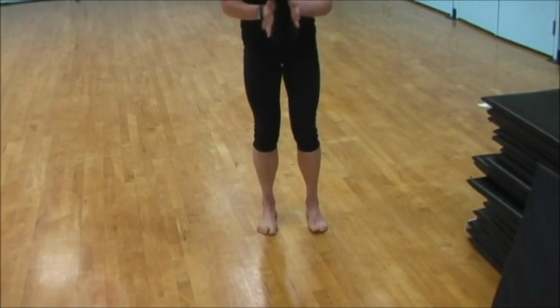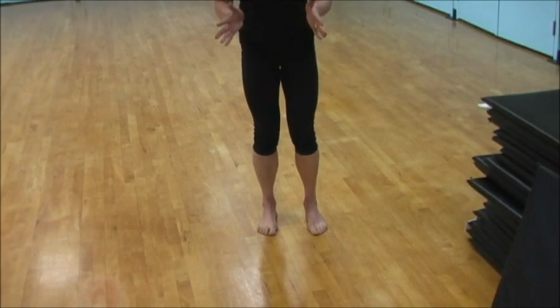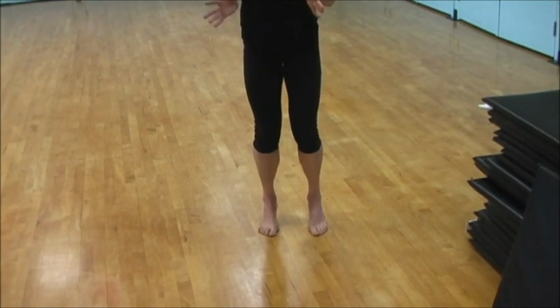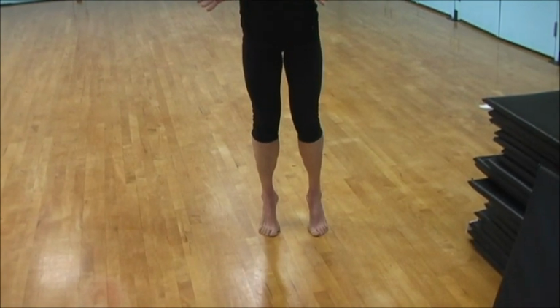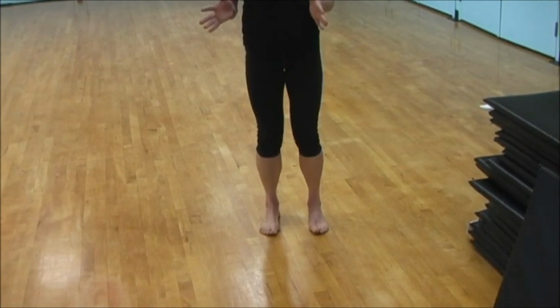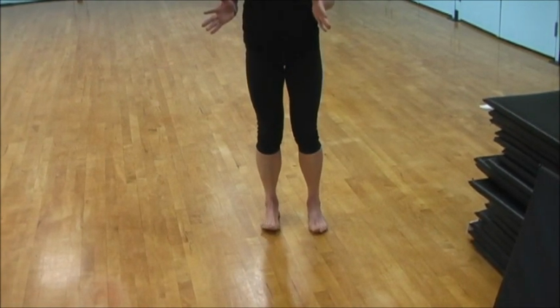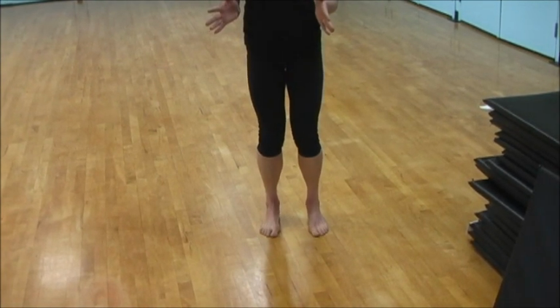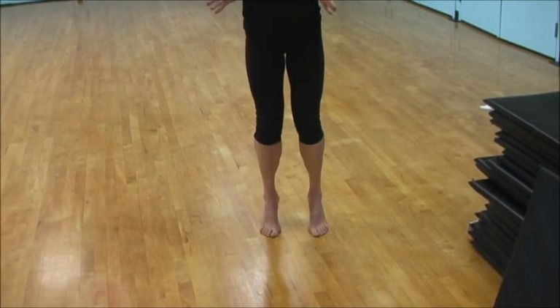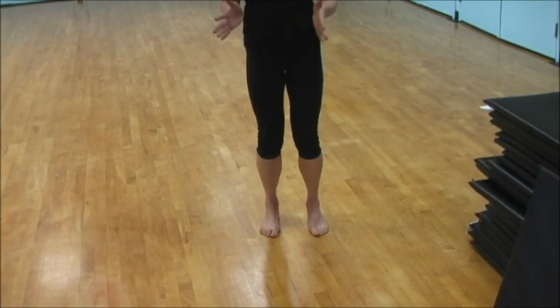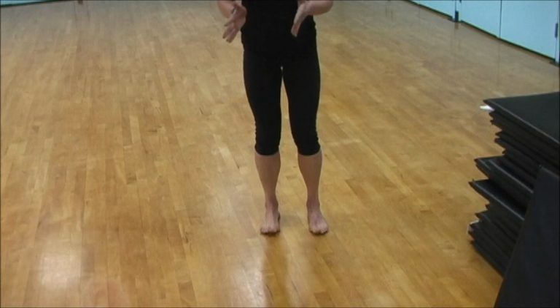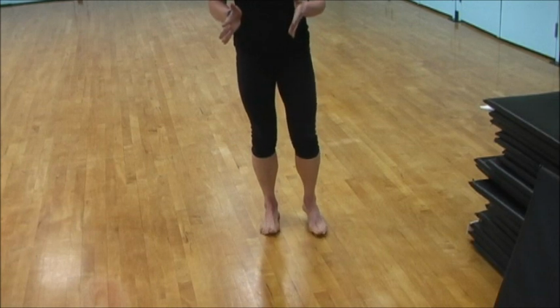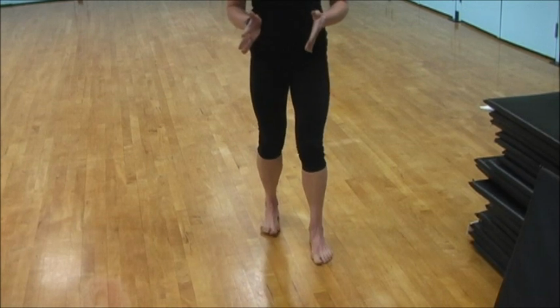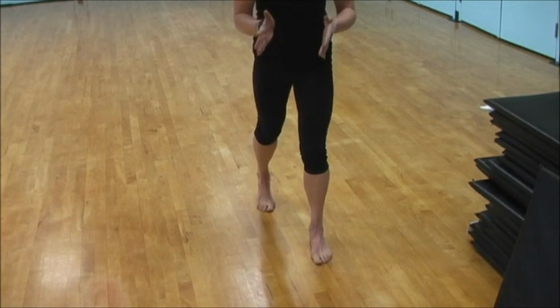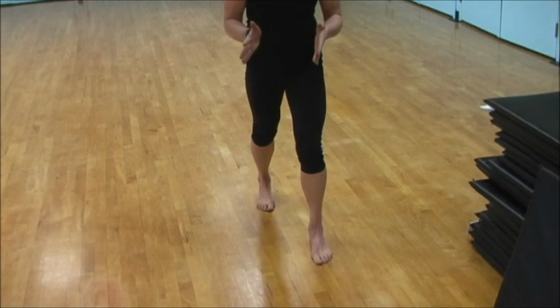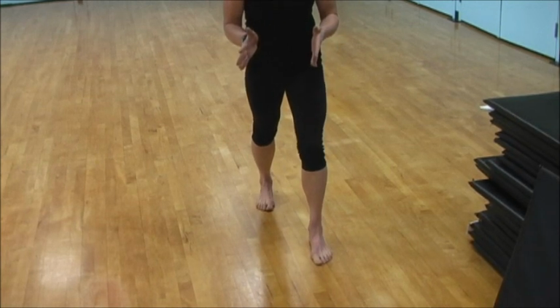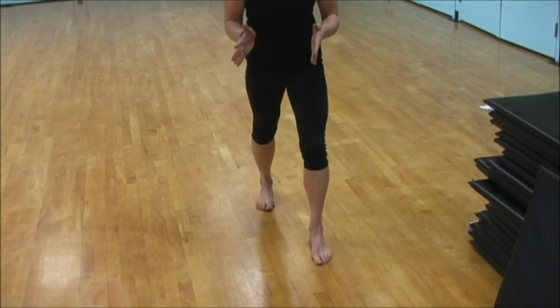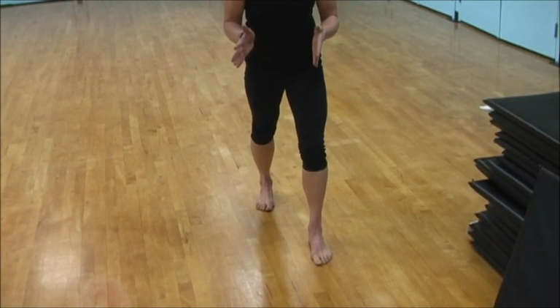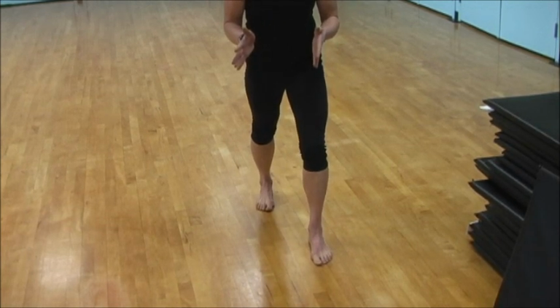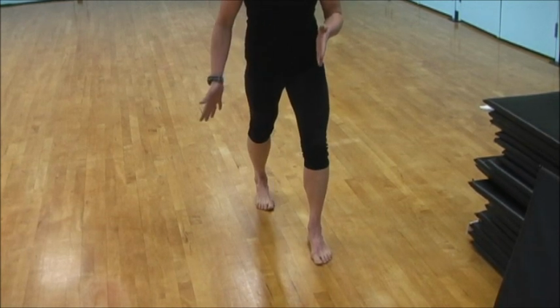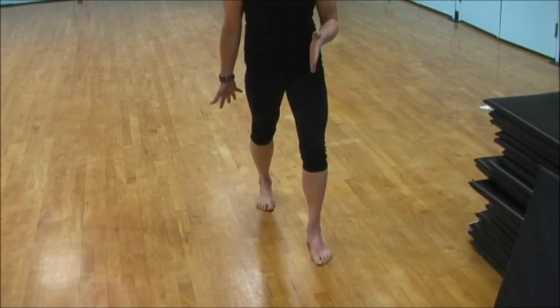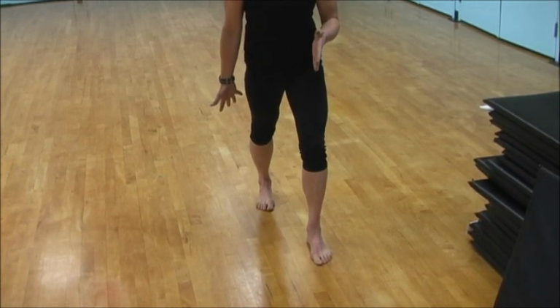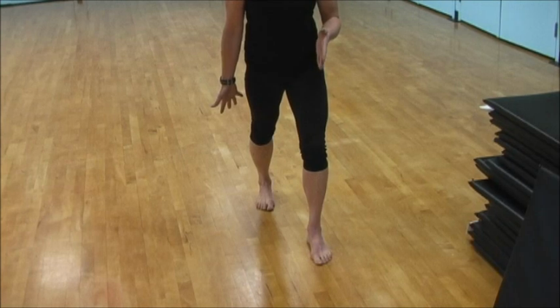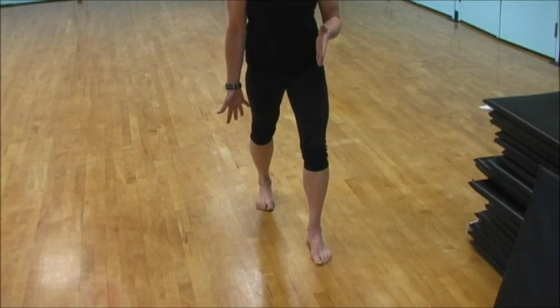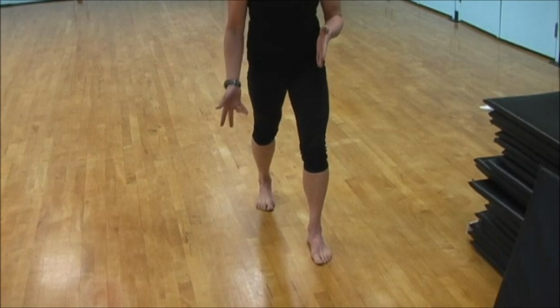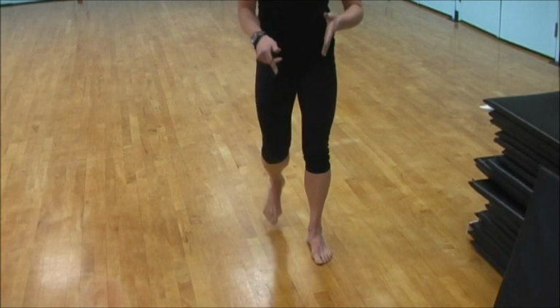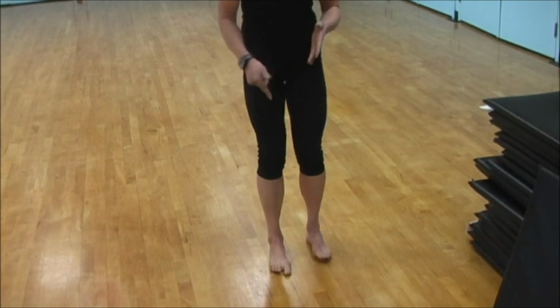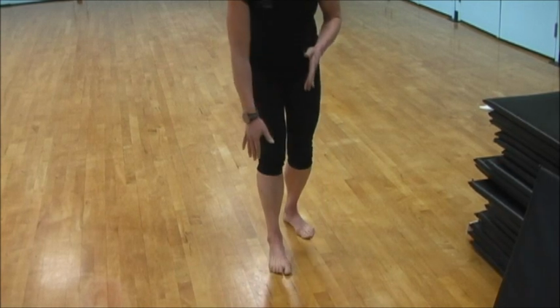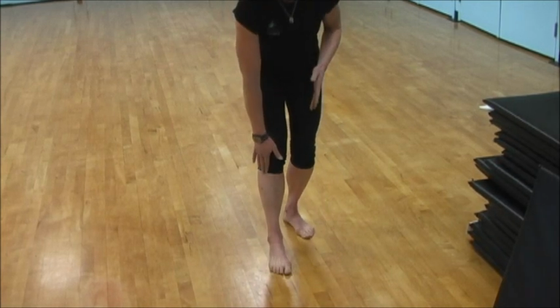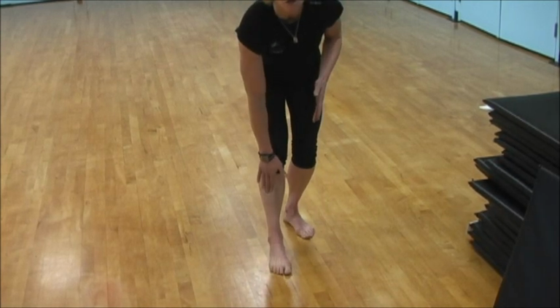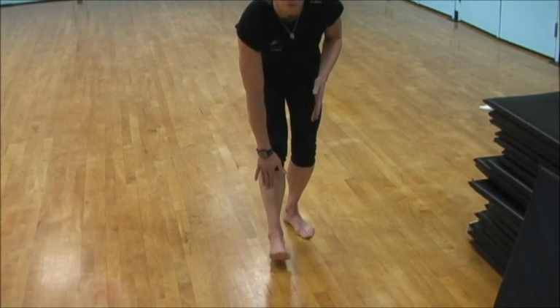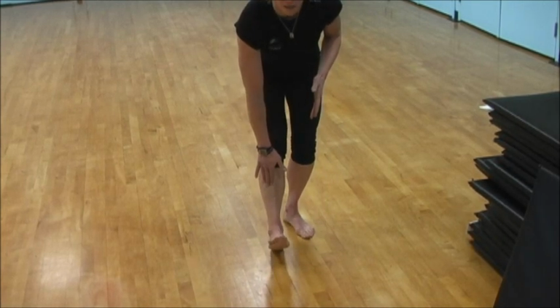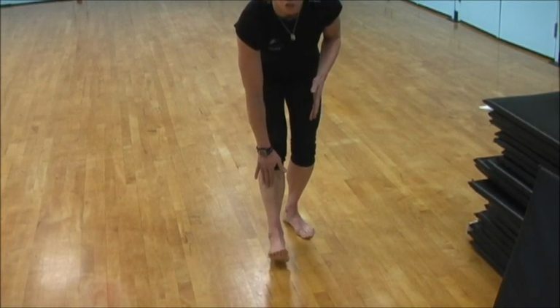So if we're going to be strengthening through the back of the calf, we also want to be stretching through the back of the calf — a nice gastroc stretch, calf stretch. And we want to be strengthening through the front of the shin.